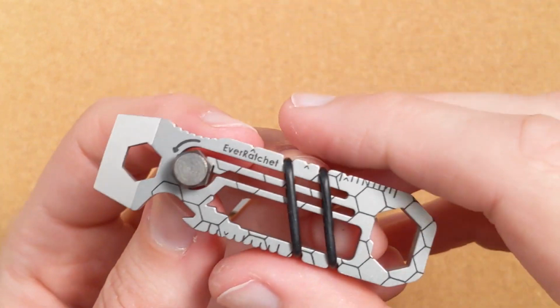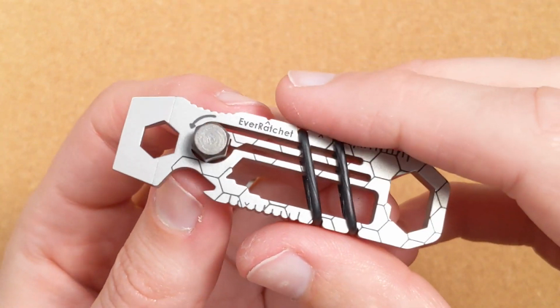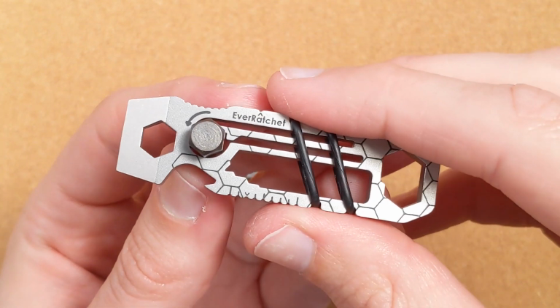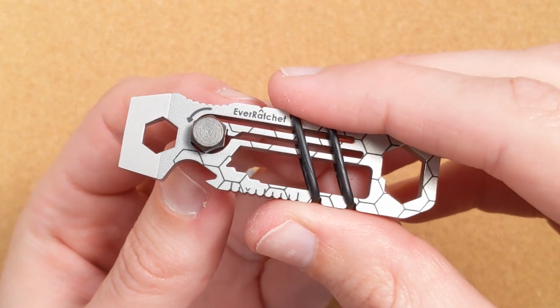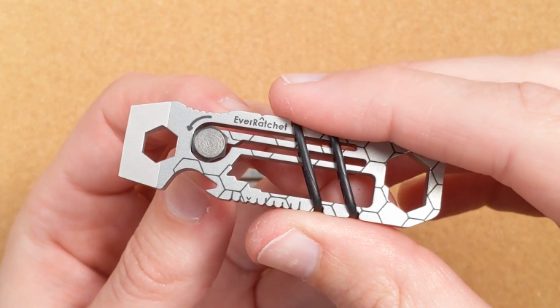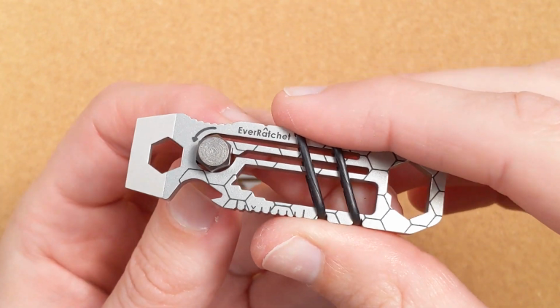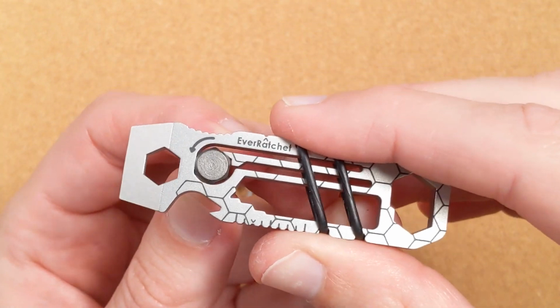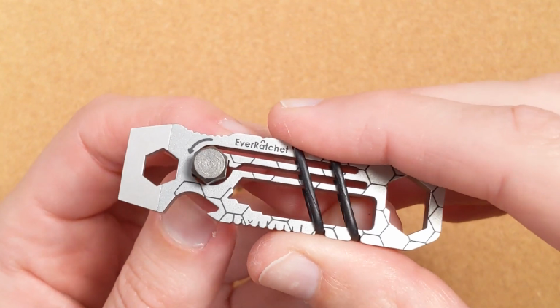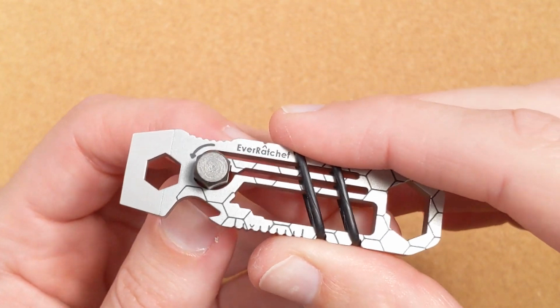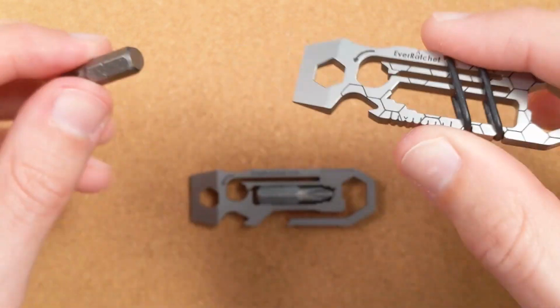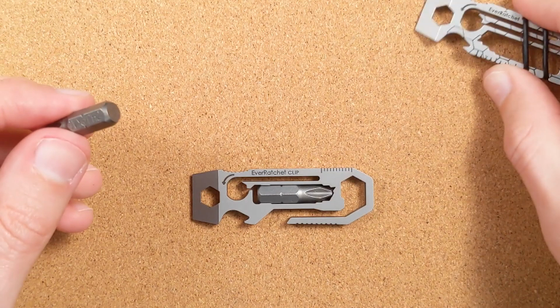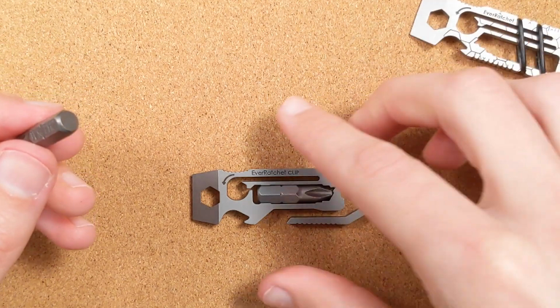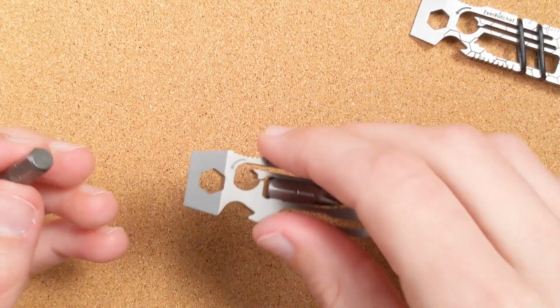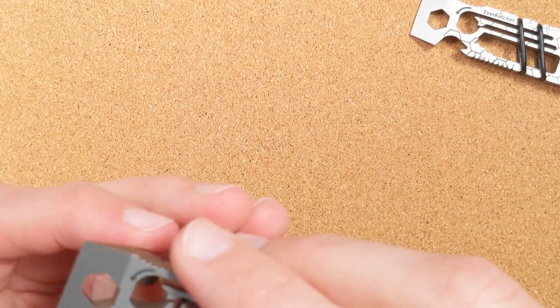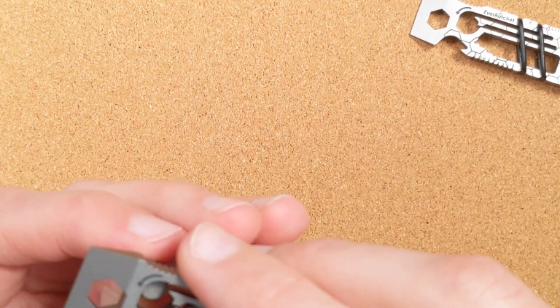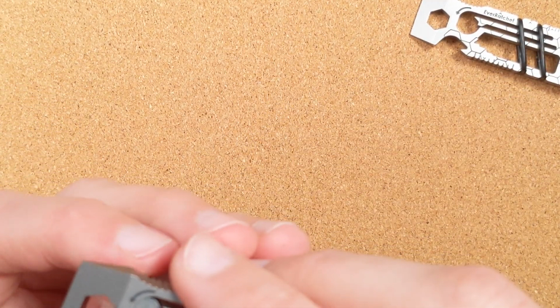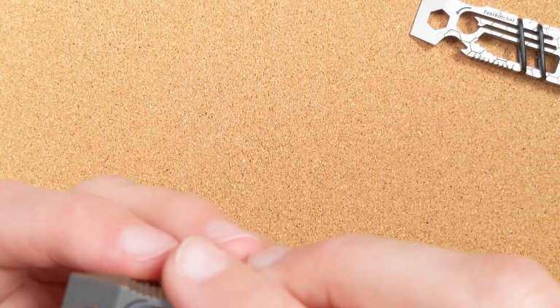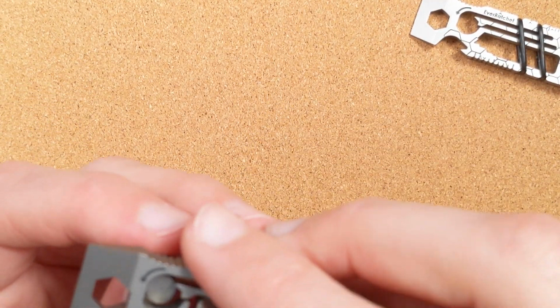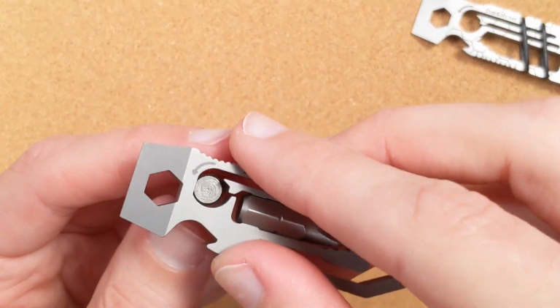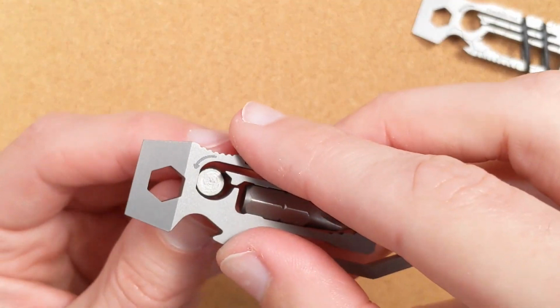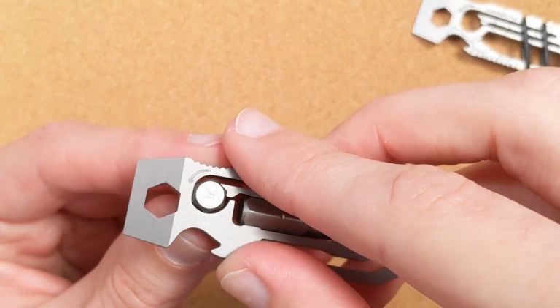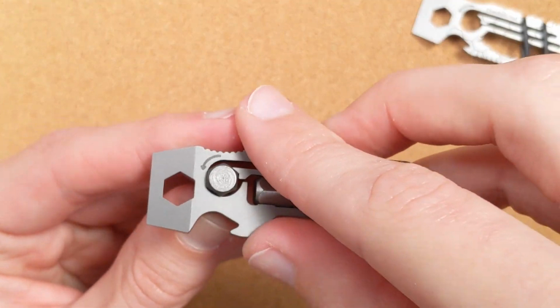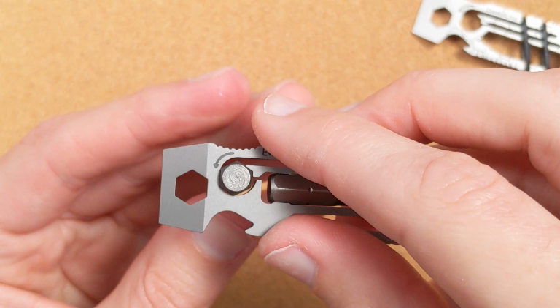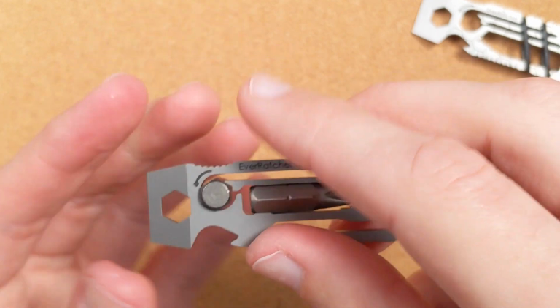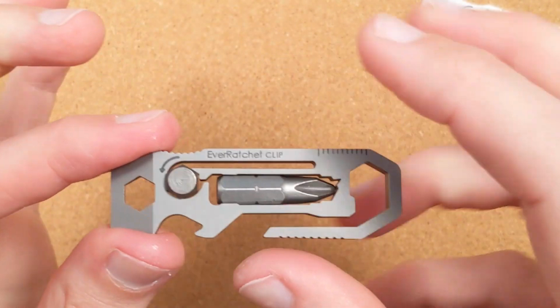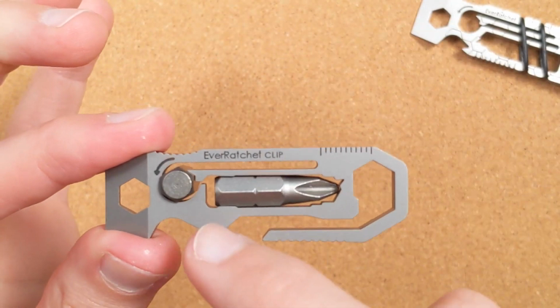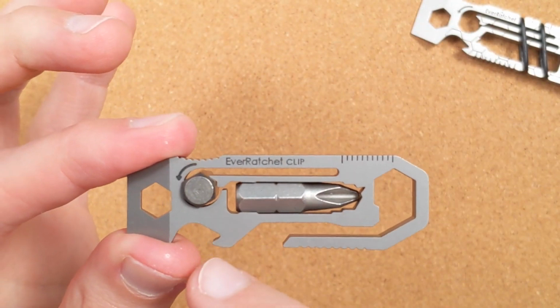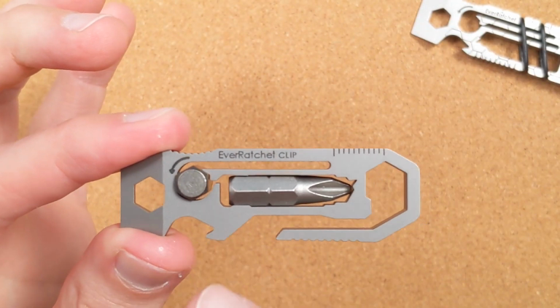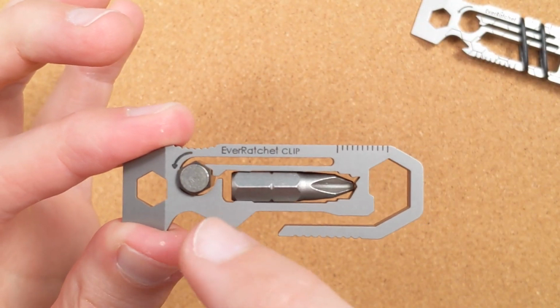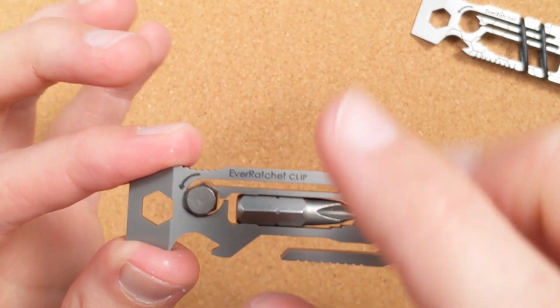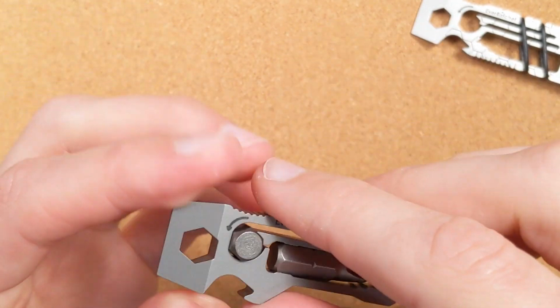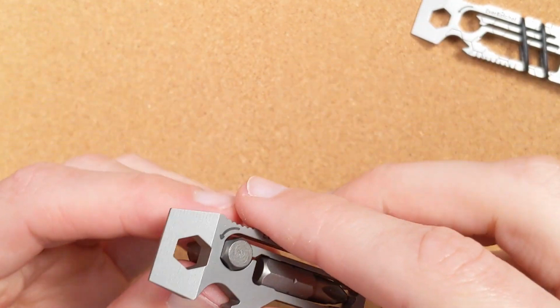However, you will notice that the bit slides out a little bit more easily from the original than from the clip version. One of the things they worked on is ever so slightly making it a tighter fit, and so the clip version does hold a bit slightly better in place.